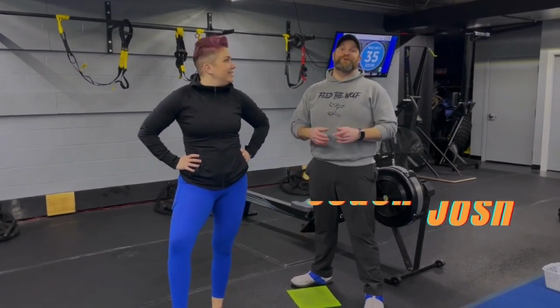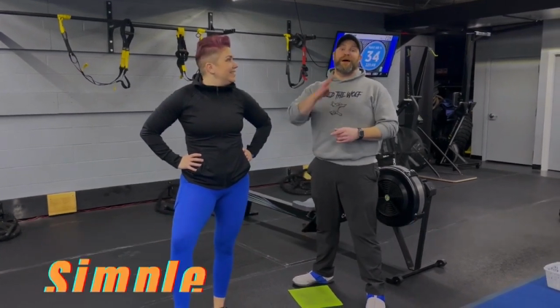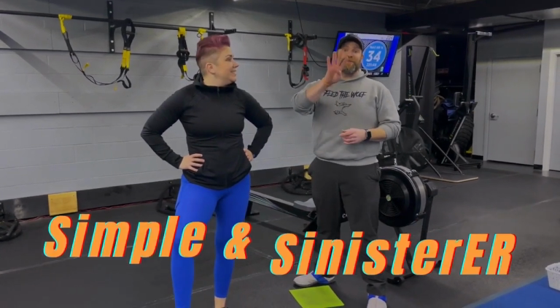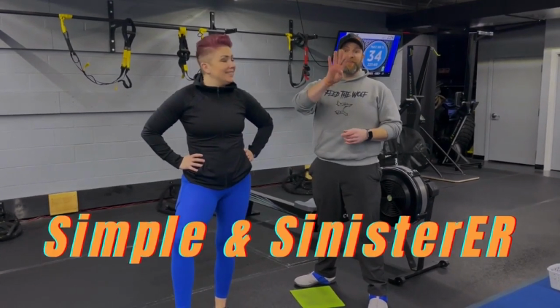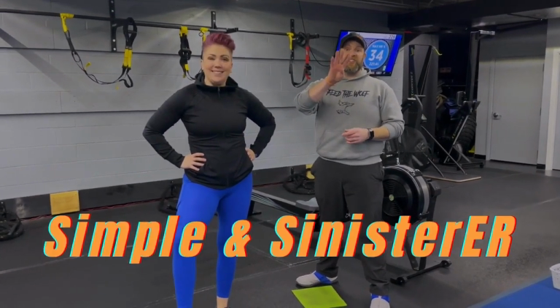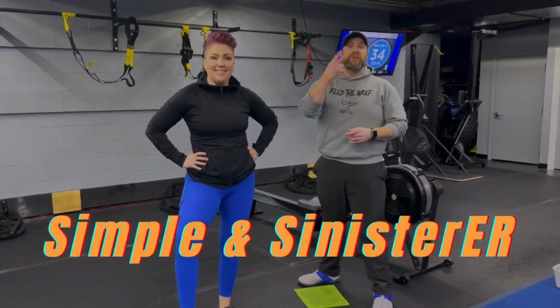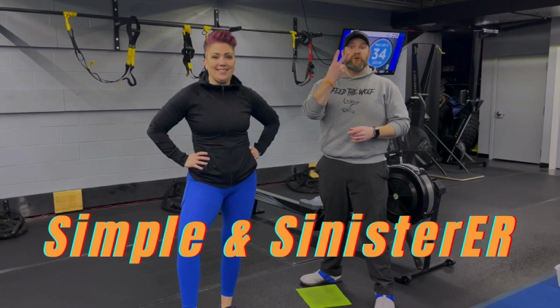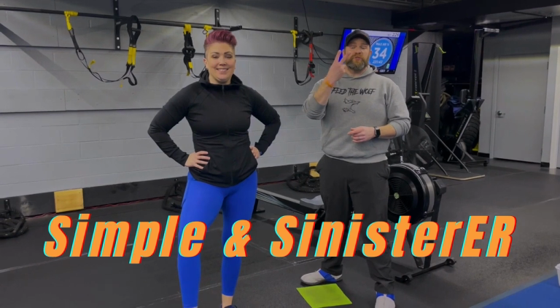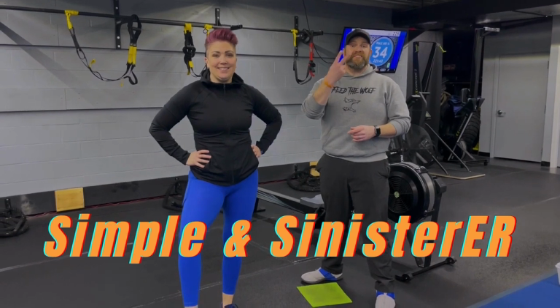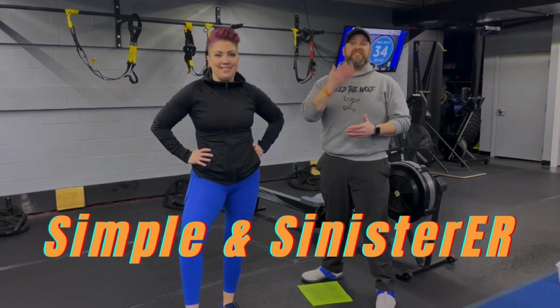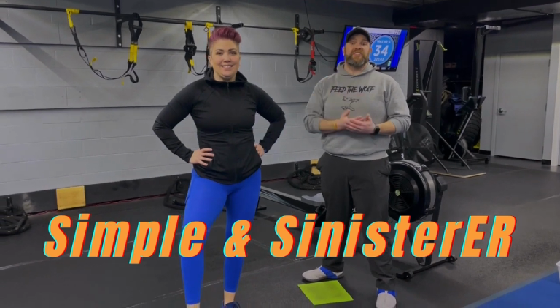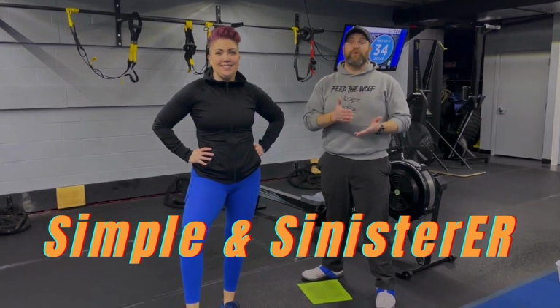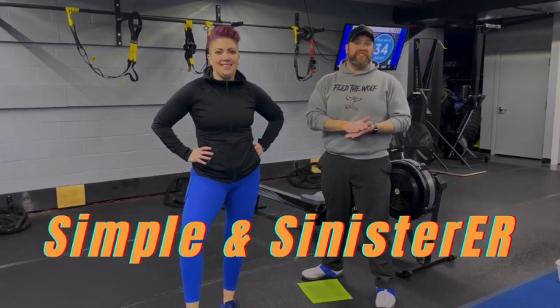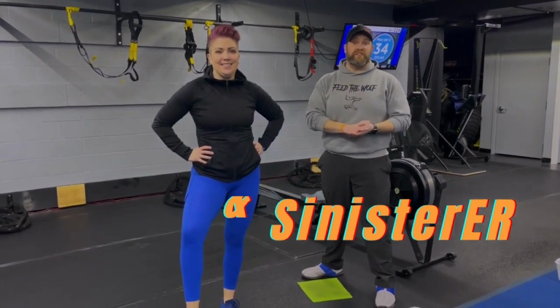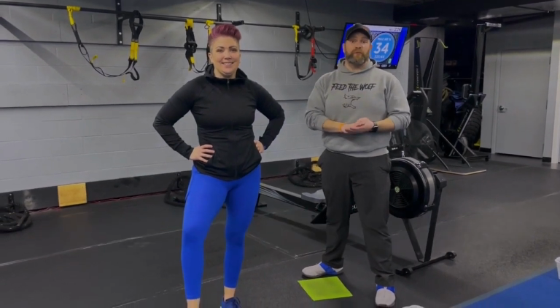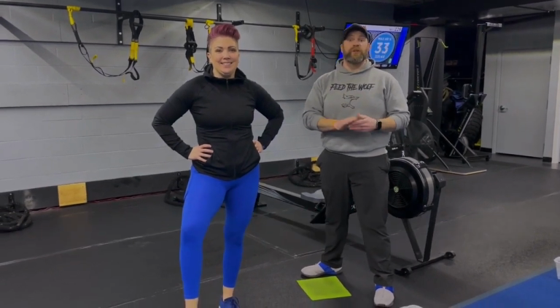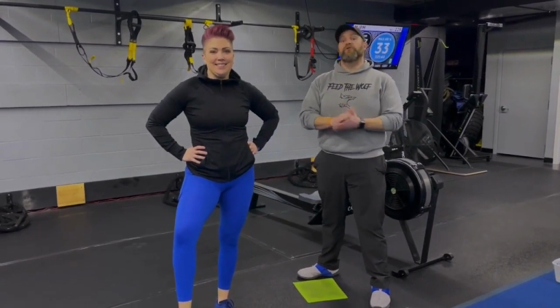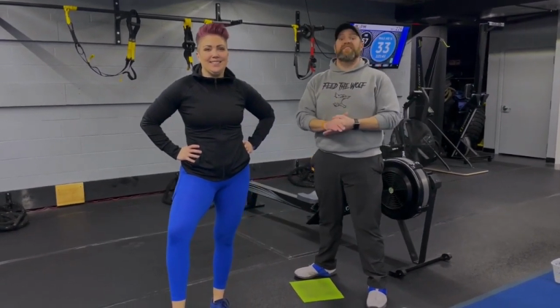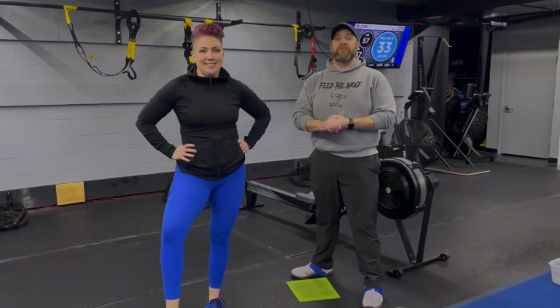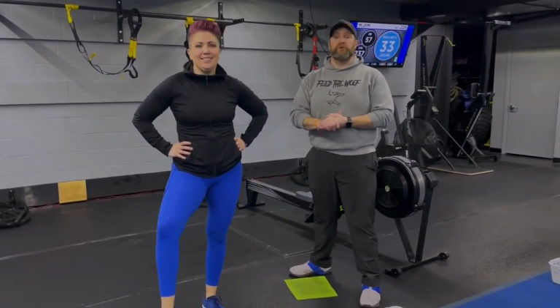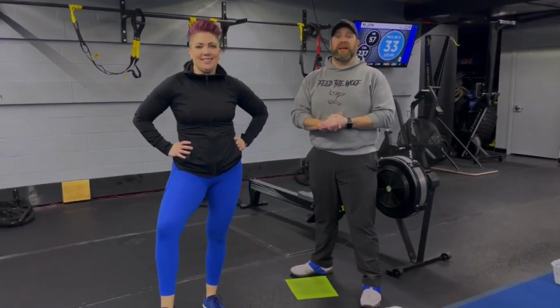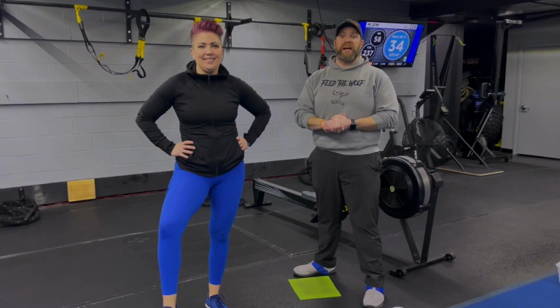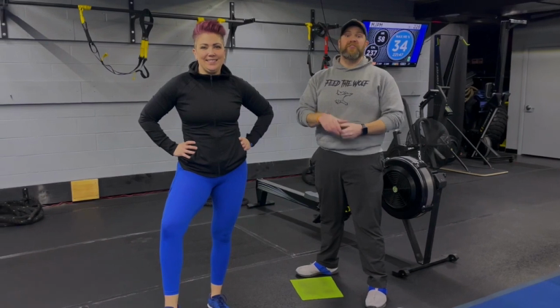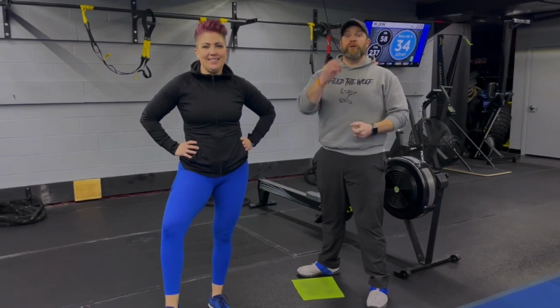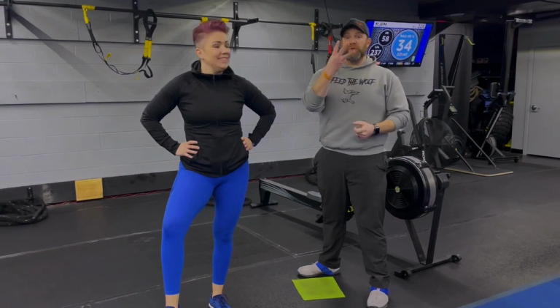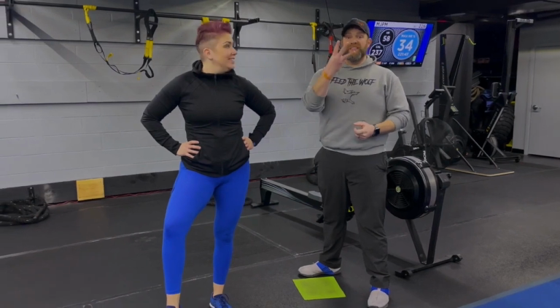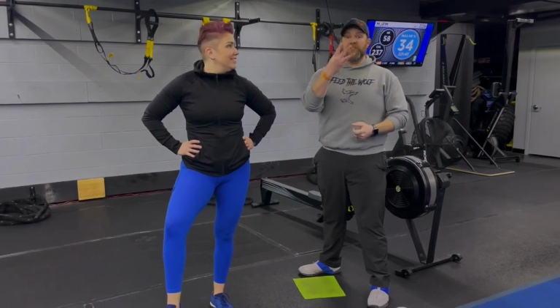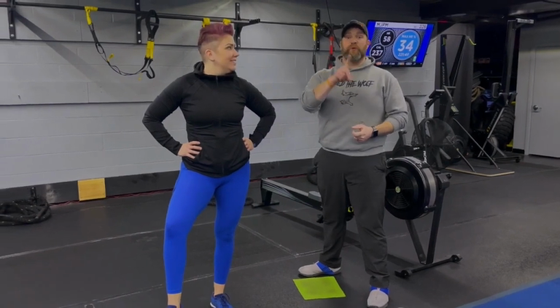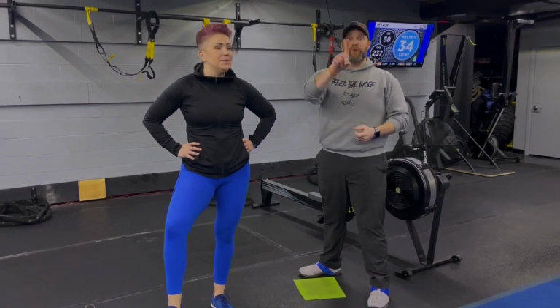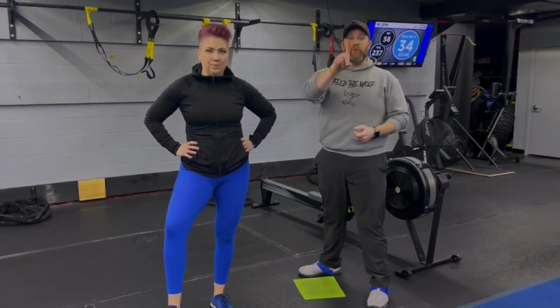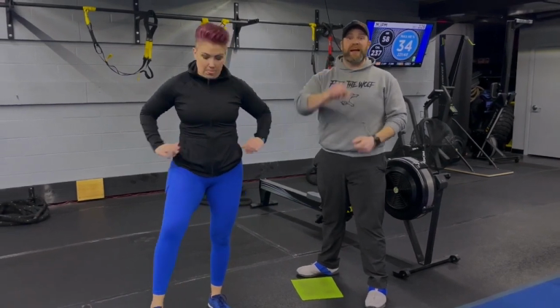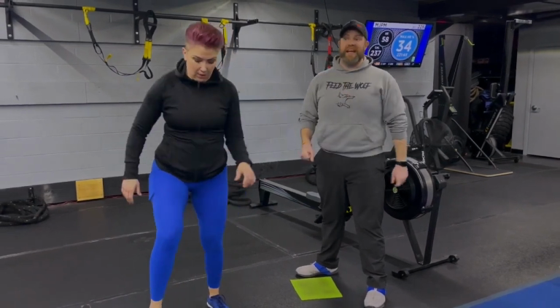For this workout we're going to have four different stations, two exercises at each station. It's 40 seconds of hard work, 20 seconds to switch between exercises. We're going to do three sets of each and we're going around the room just one time today.